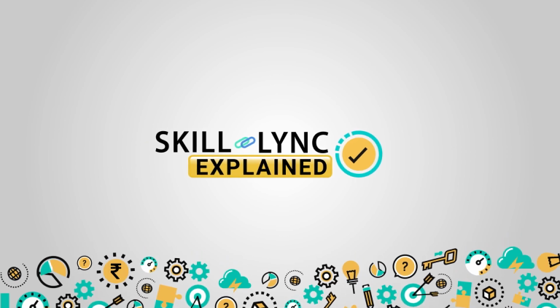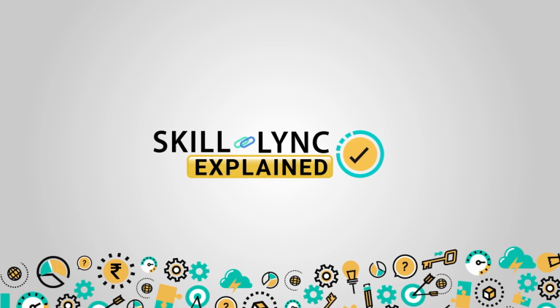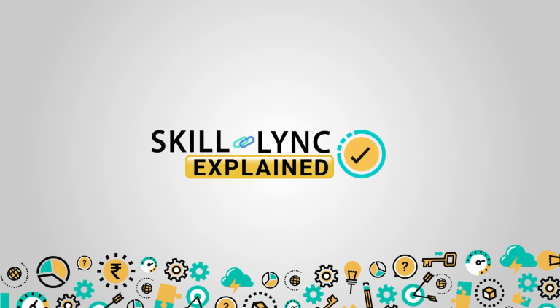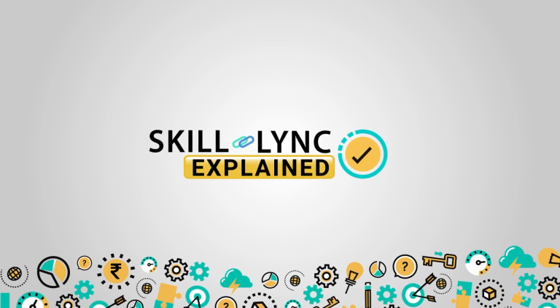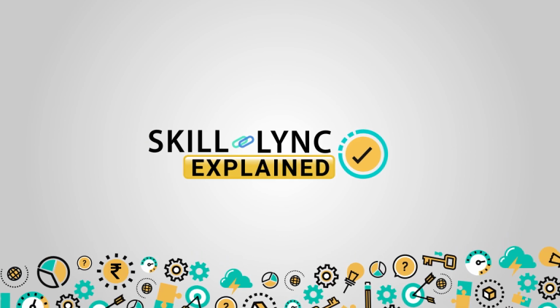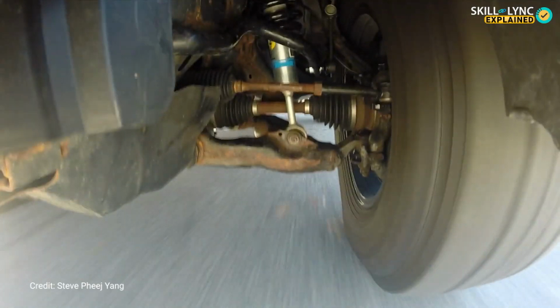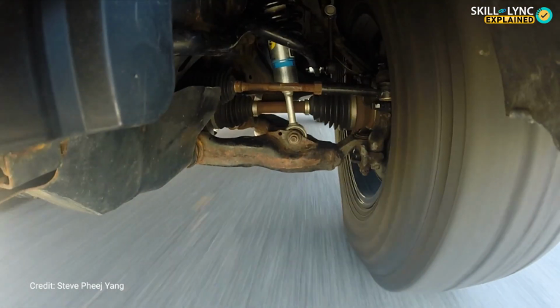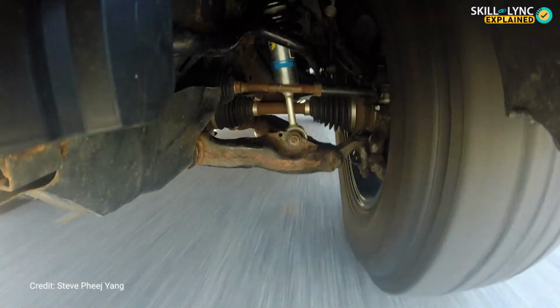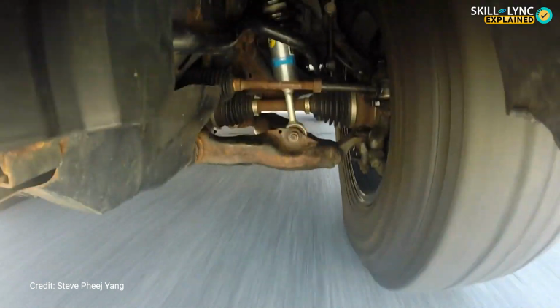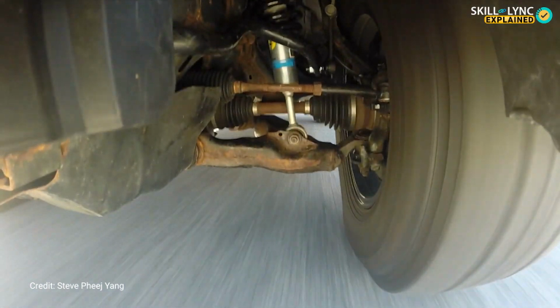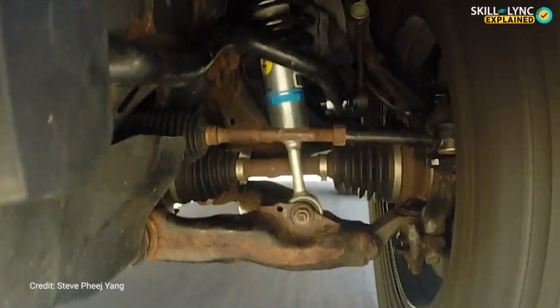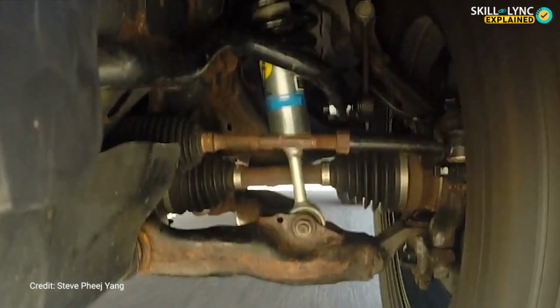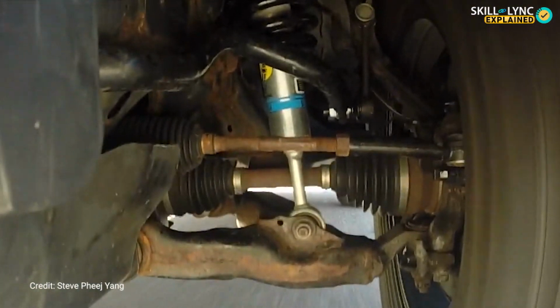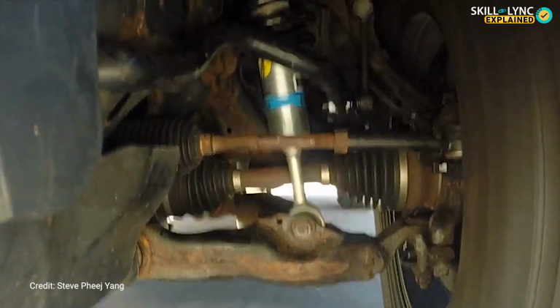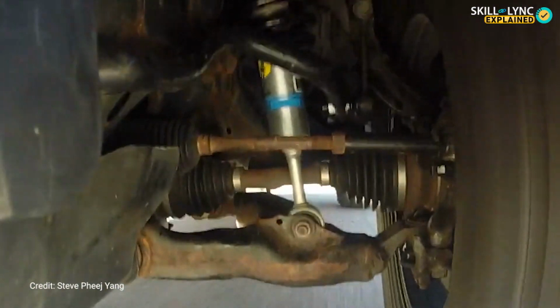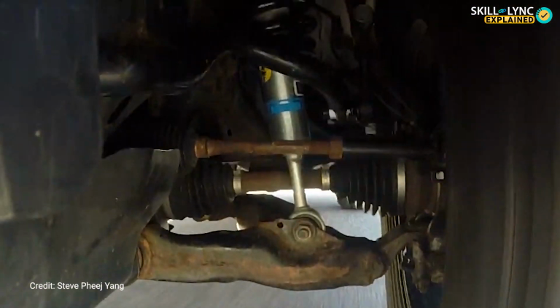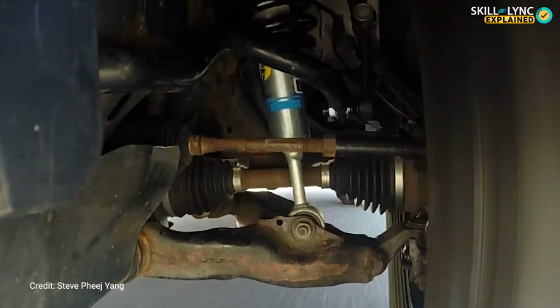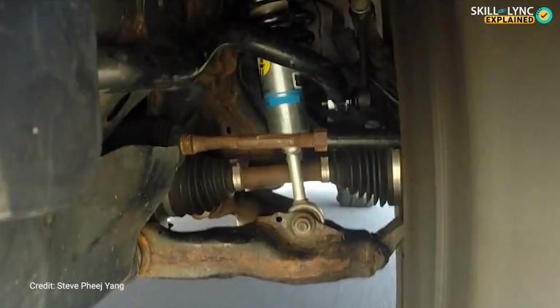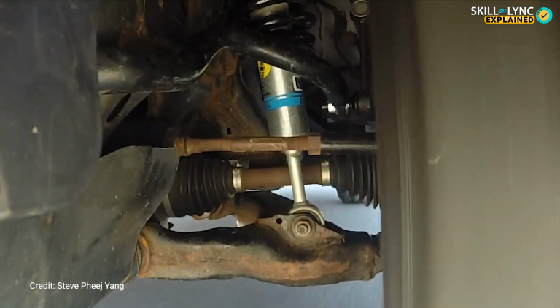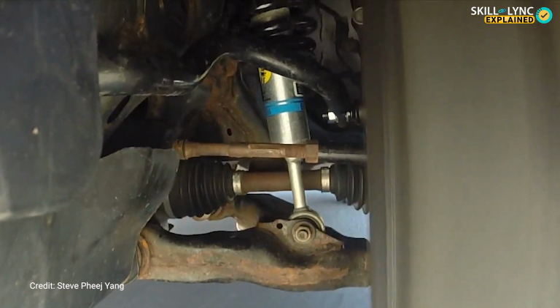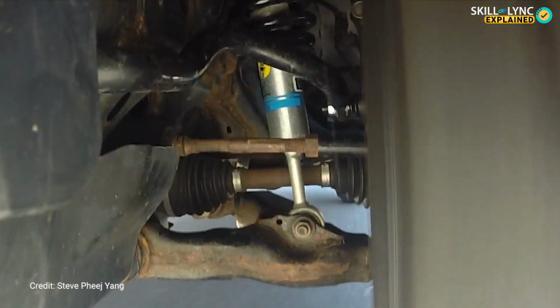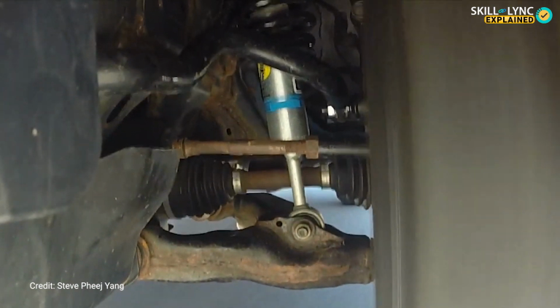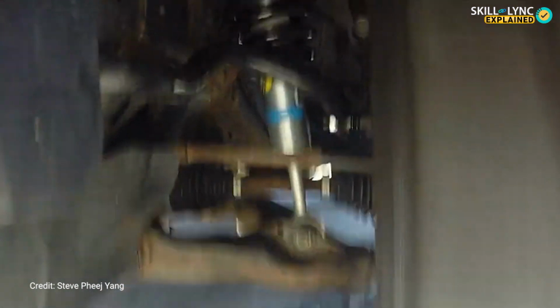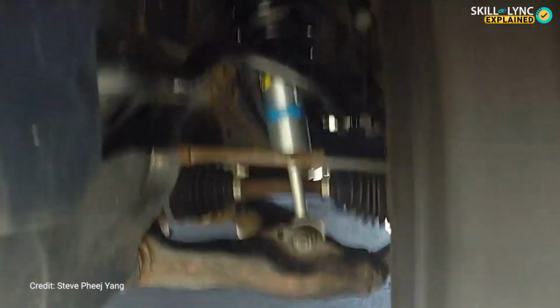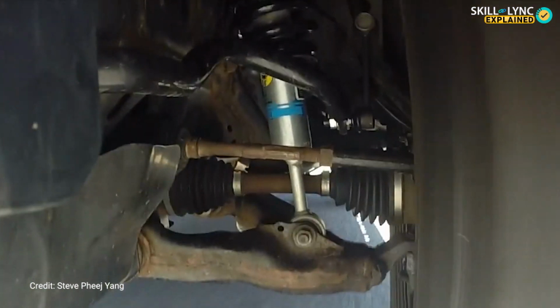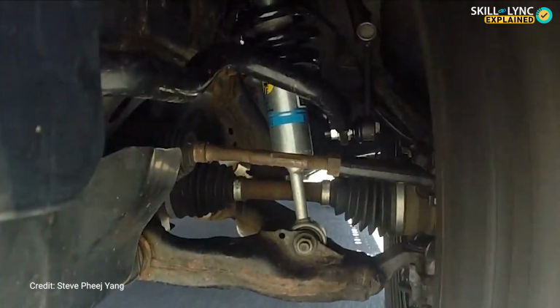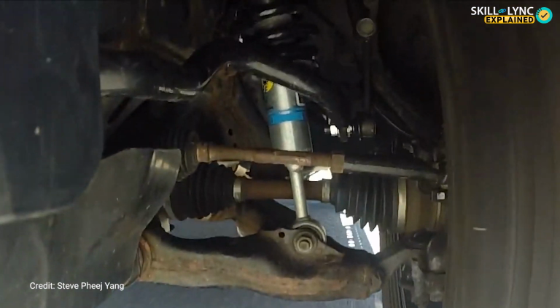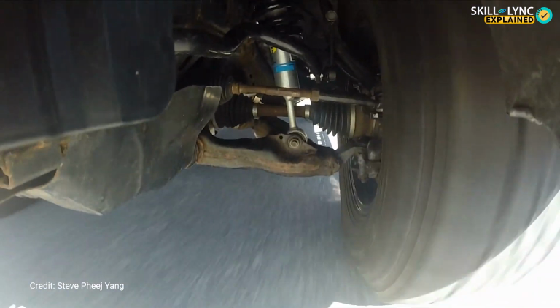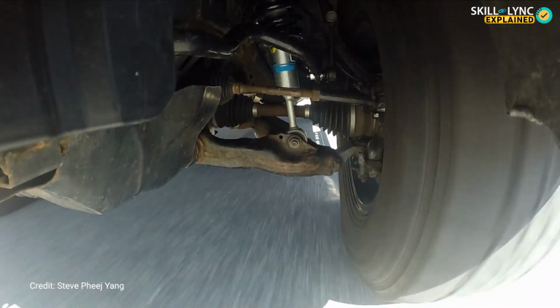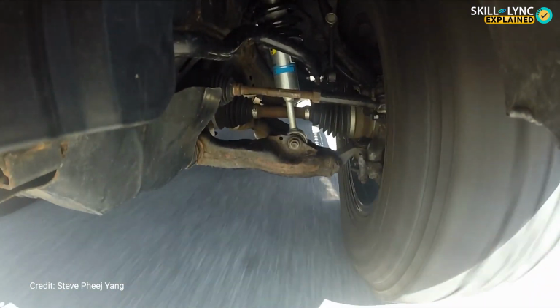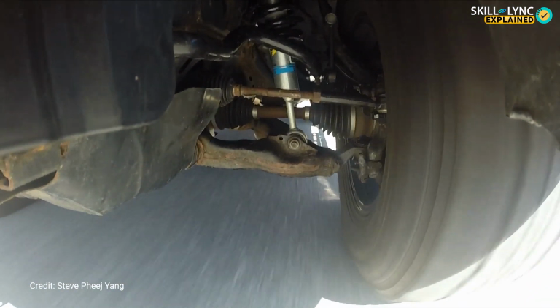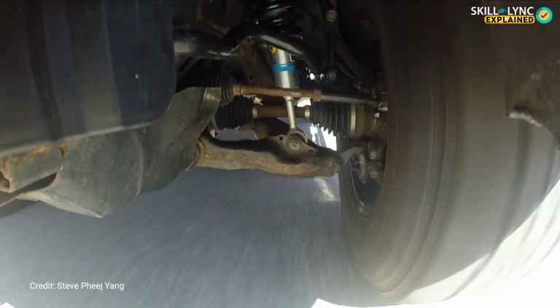Hey guys, welcome to Skill Link. Some of you would have seen springs attached to a vehicle on a long bar. We can find them on some trucks, off-road vehicles, and old cars. This type of suspension is called the rigid axle front suspension.